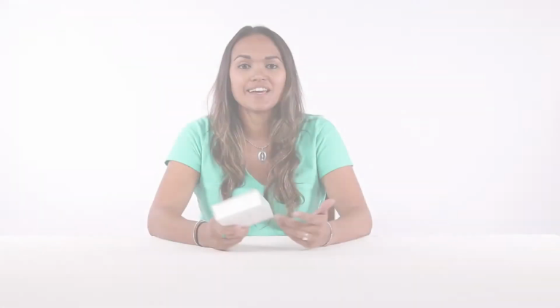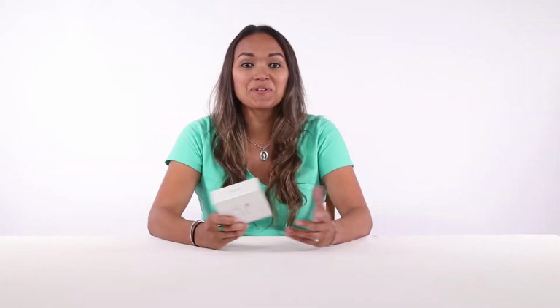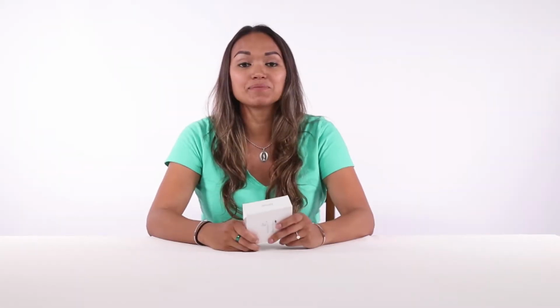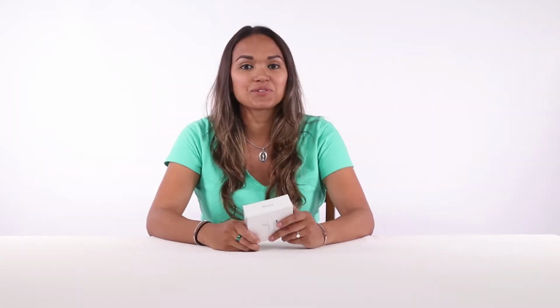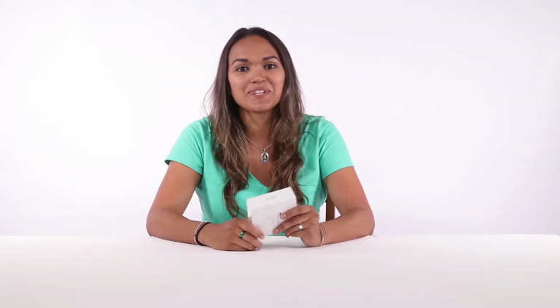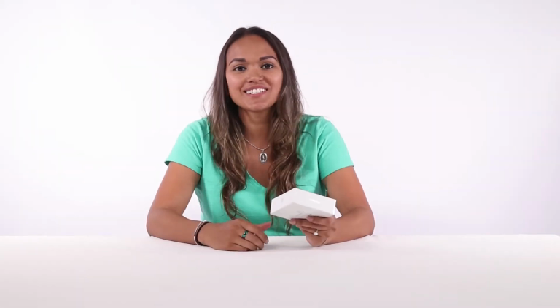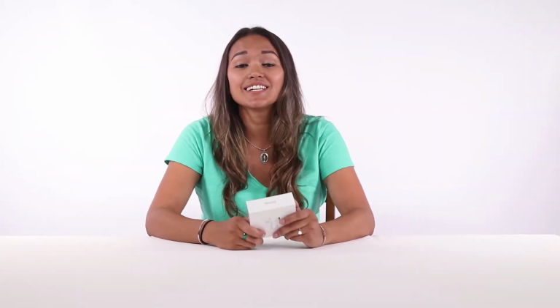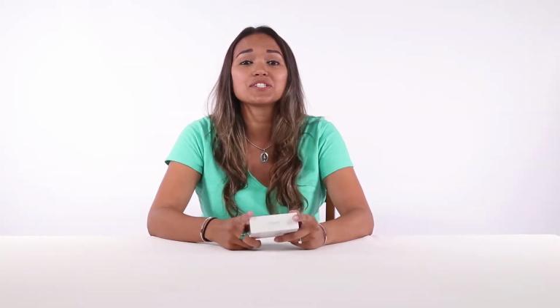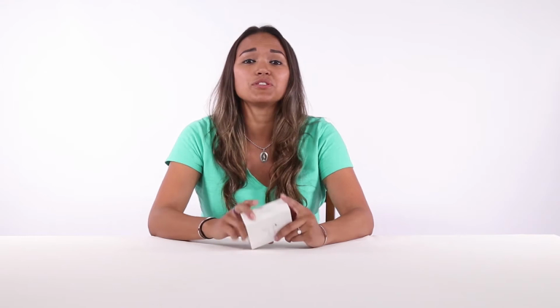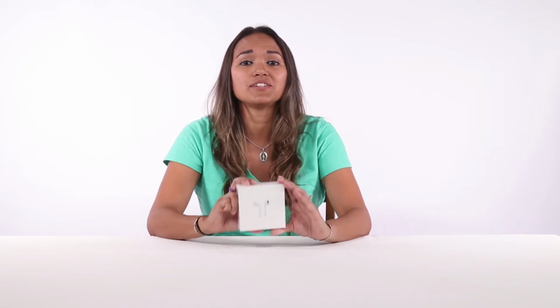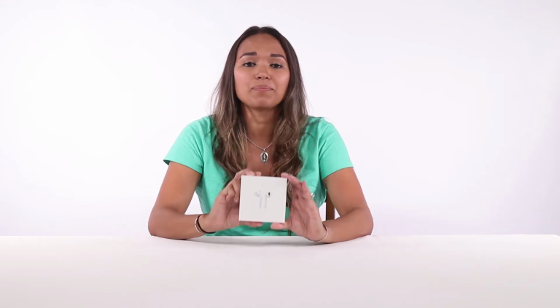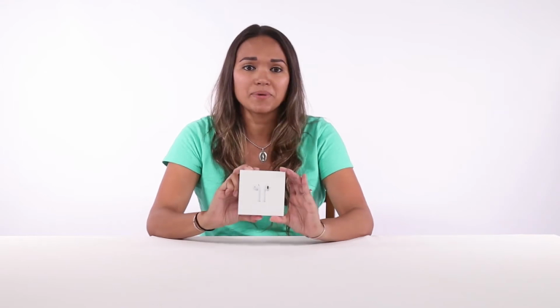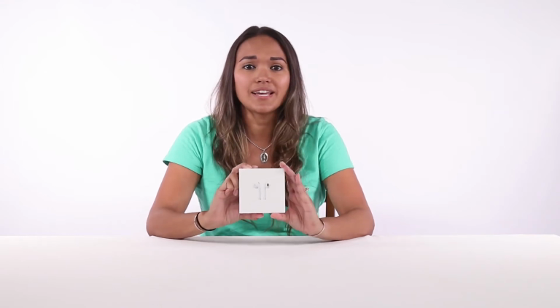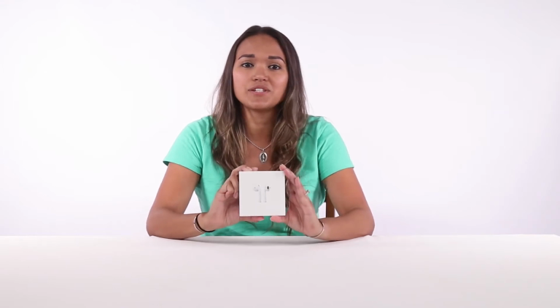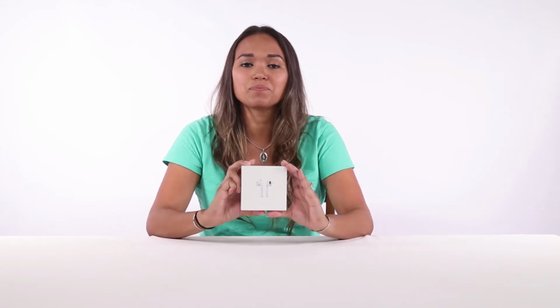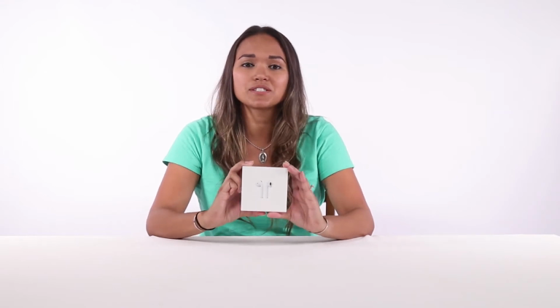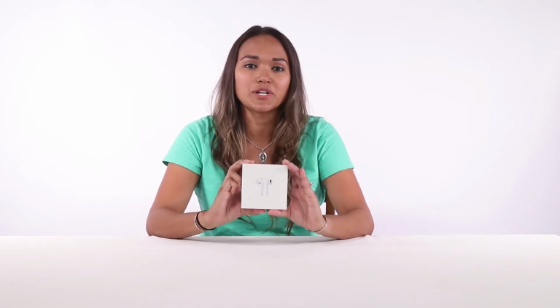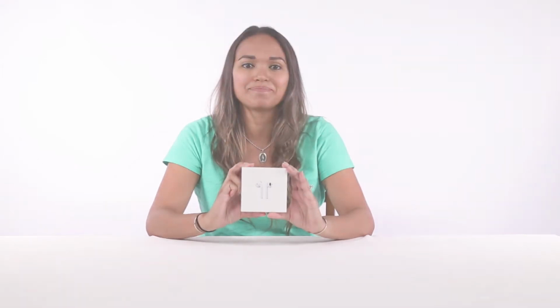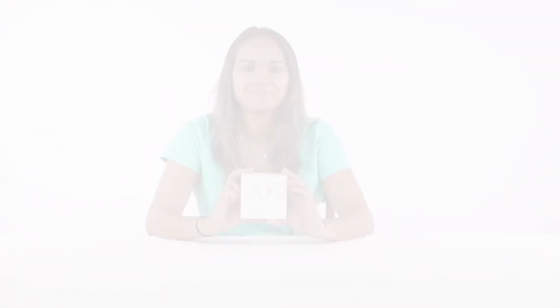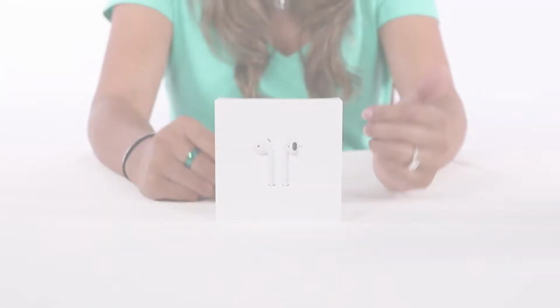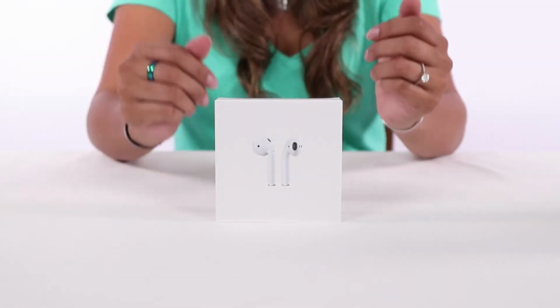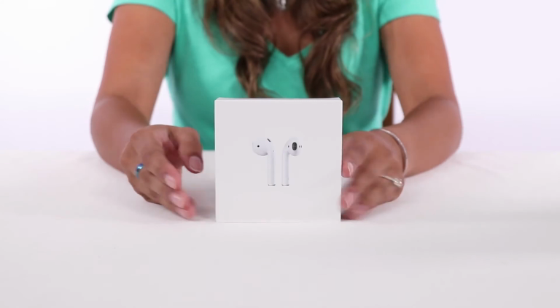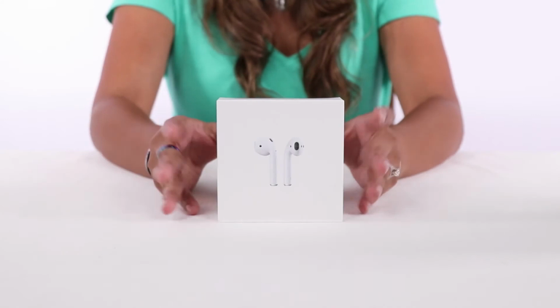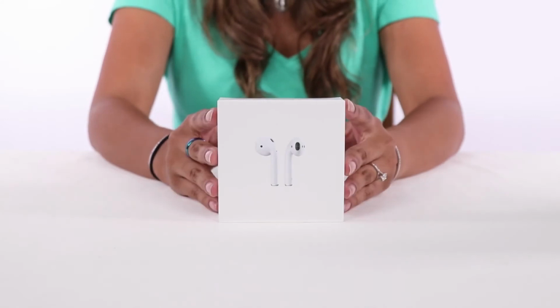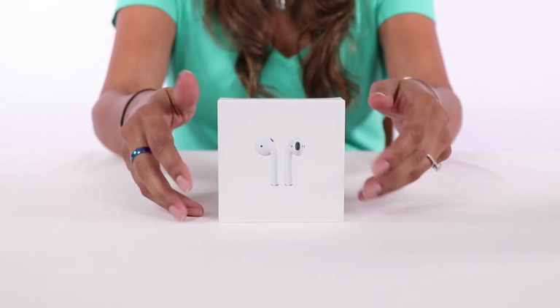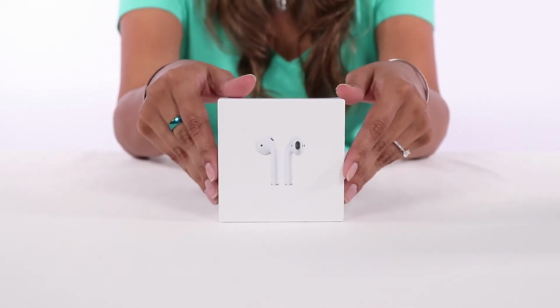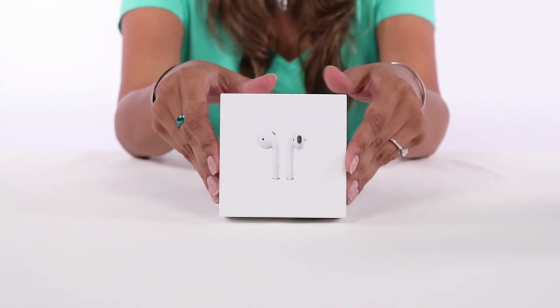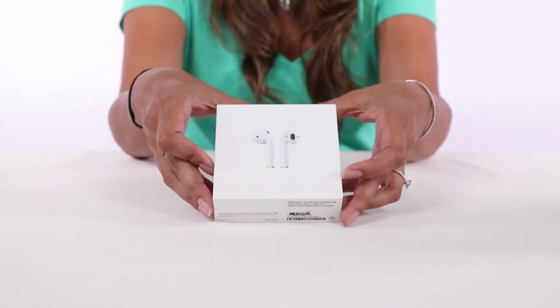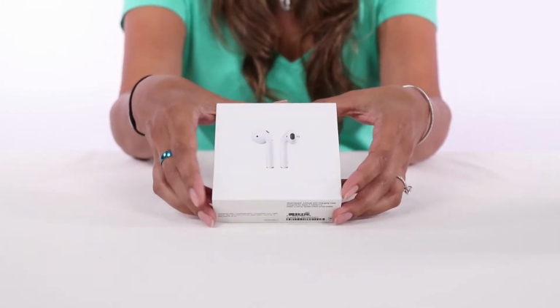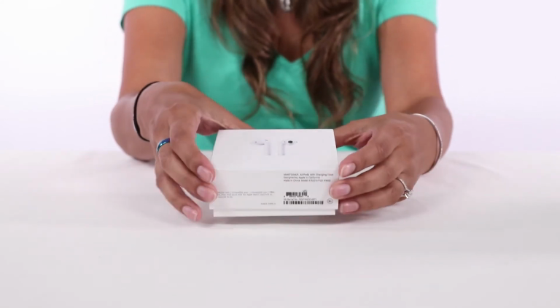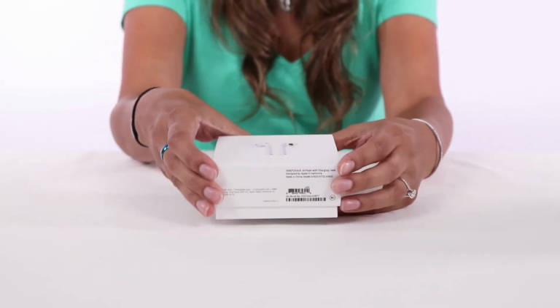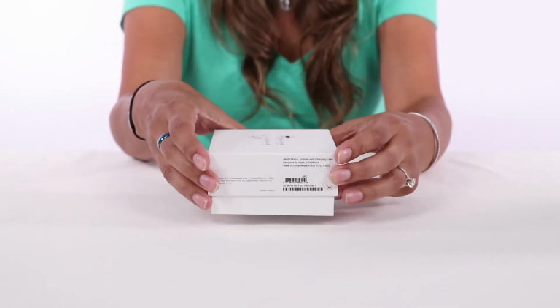Hey everyone, my name is Sue with QuickShip Electronics. Today I want to show you the brand new Apple AirPods and what you get when you purchase from QuickShip. These are going to be brand new units and they're going to arrive sealed in the plastic with the original box.